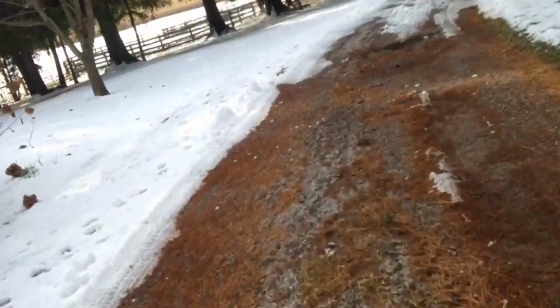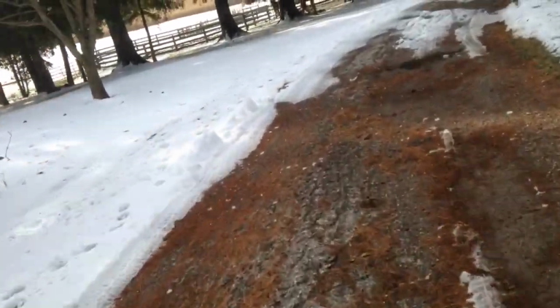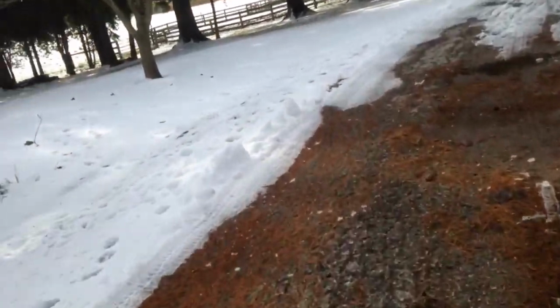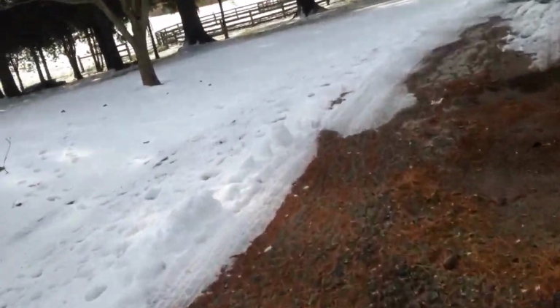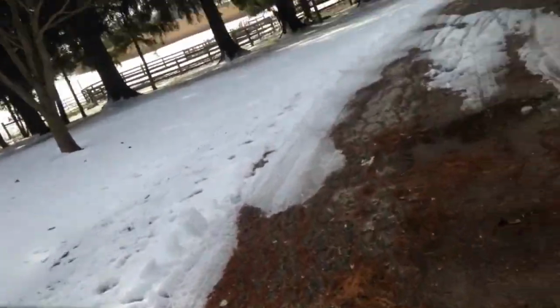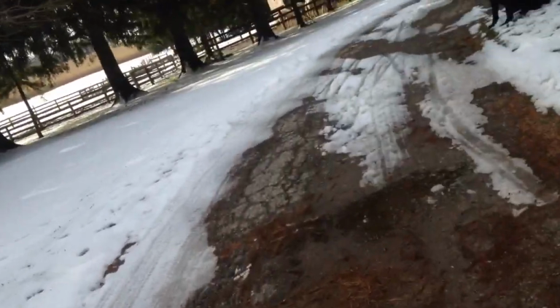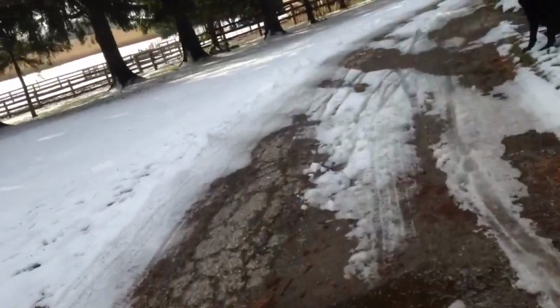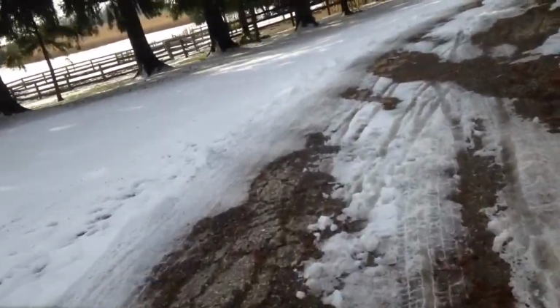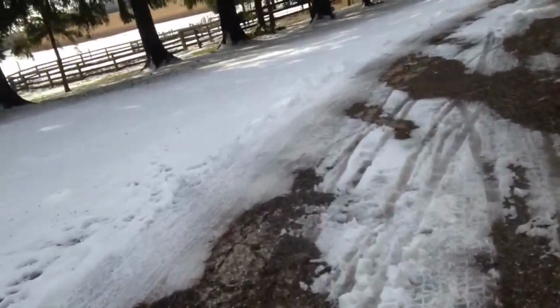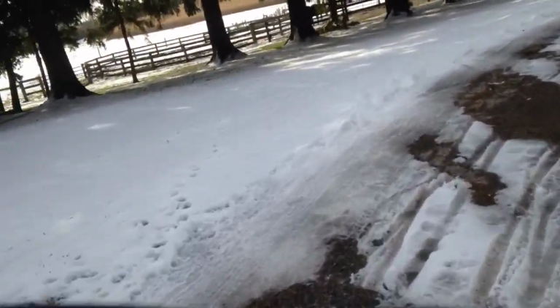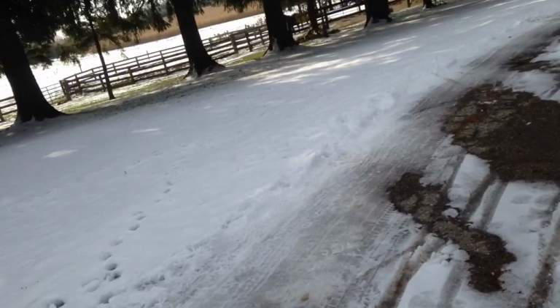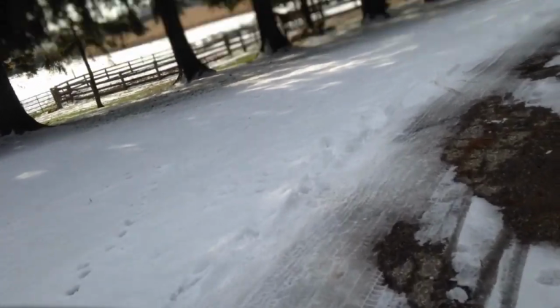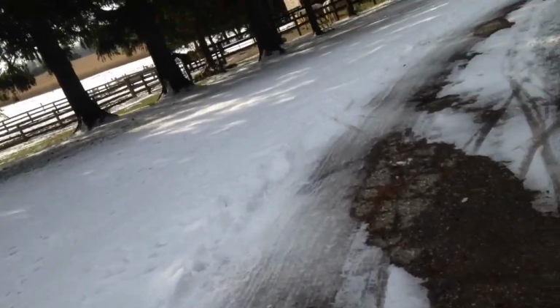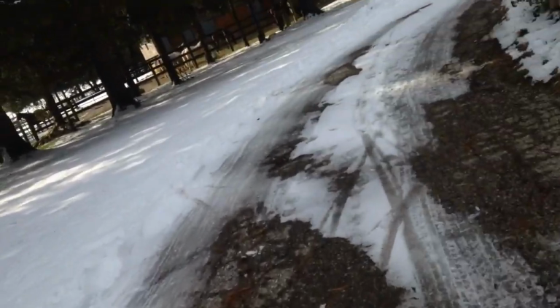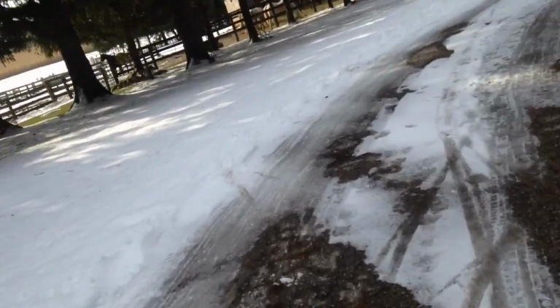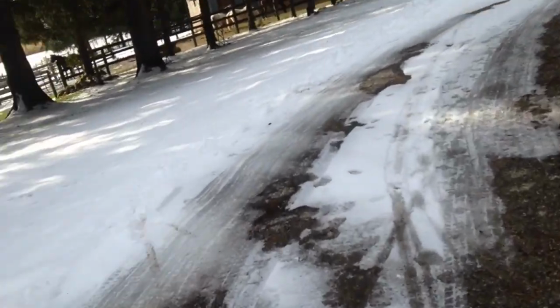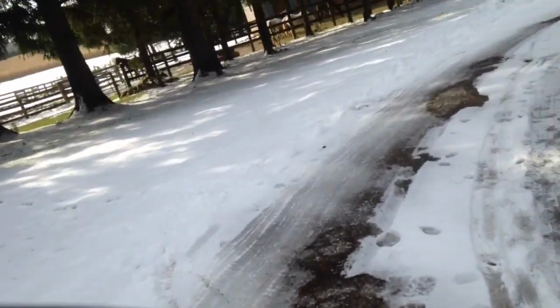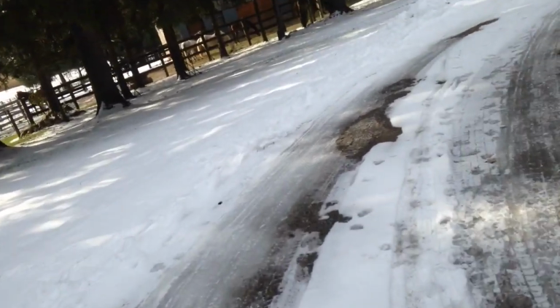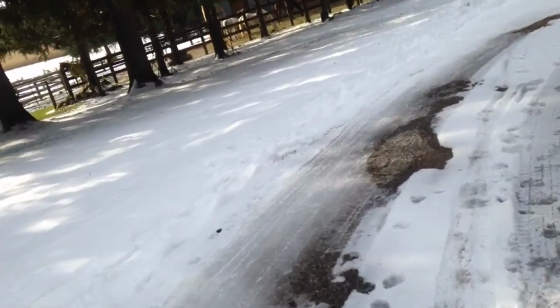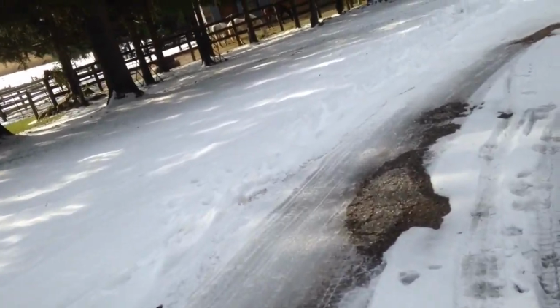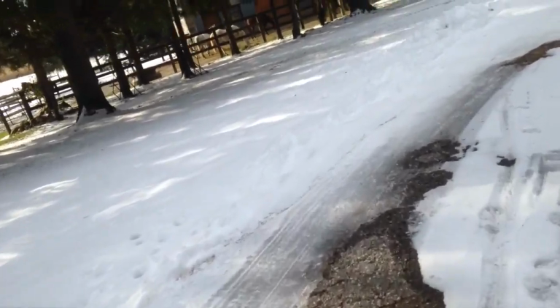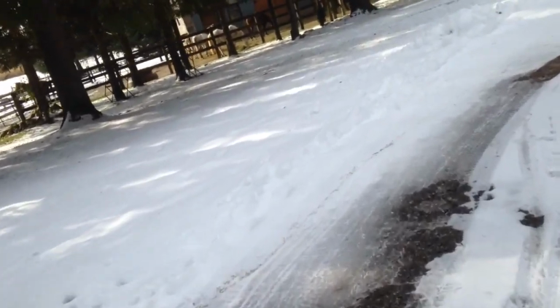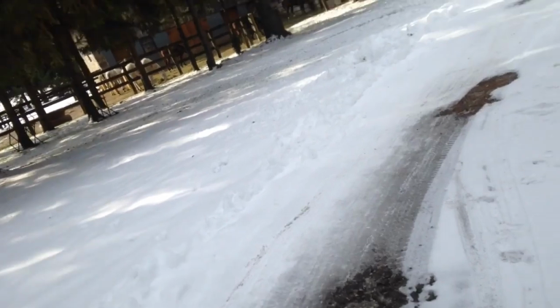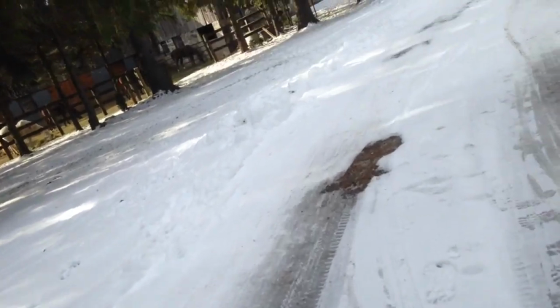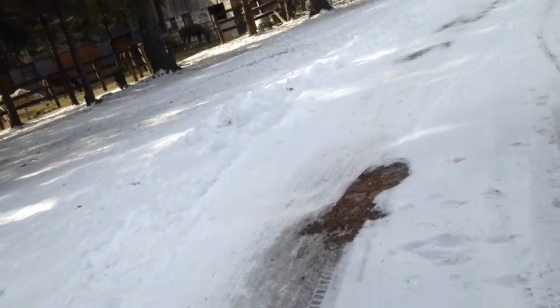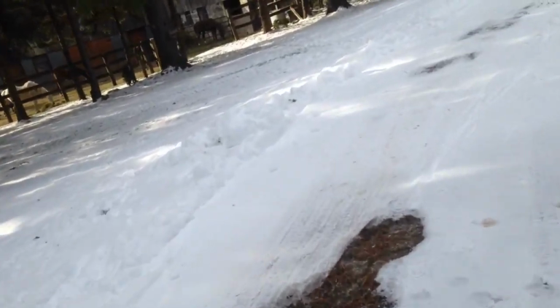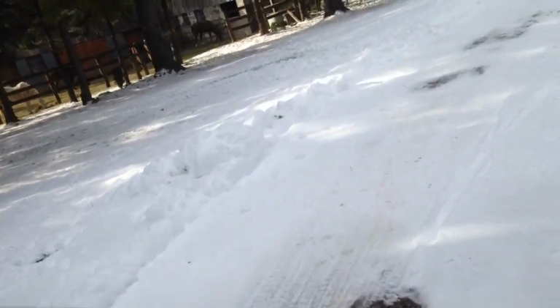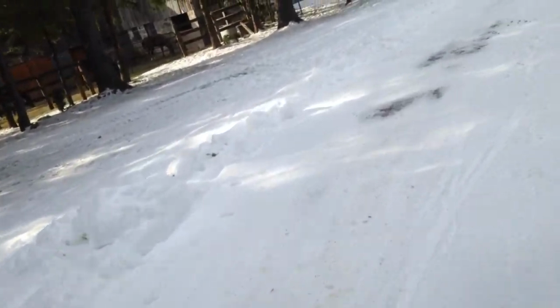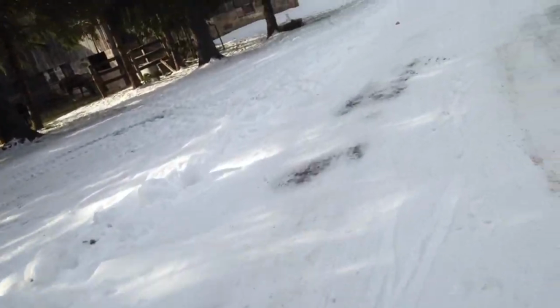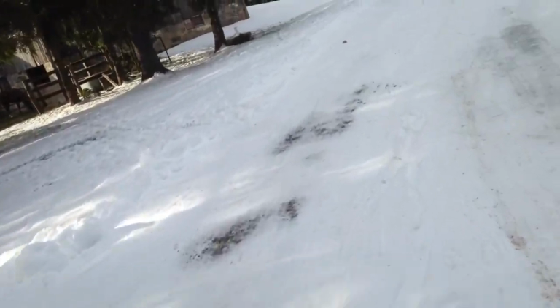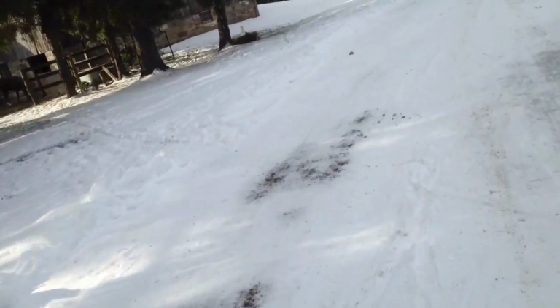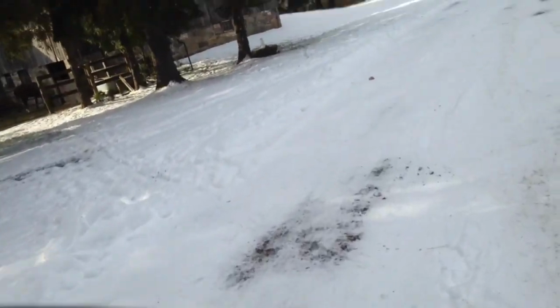Biking on ice and snow — some lessons to be learned. Watch yourself on this stuff, on stuff that's coming in front of you. Be careful. You shouldn't need to change tires or the treads. You shouldn't.